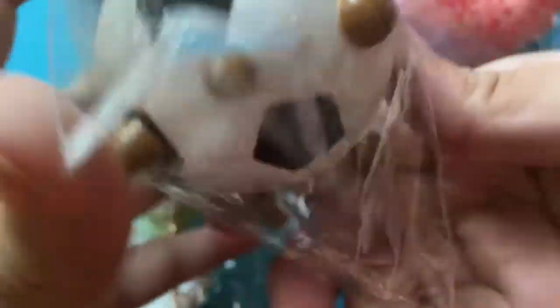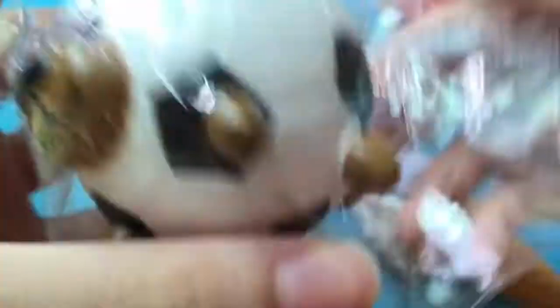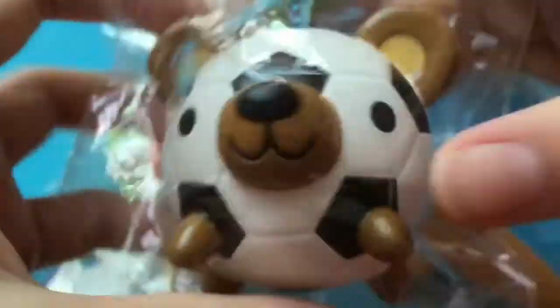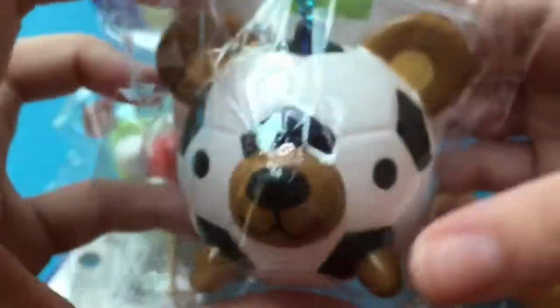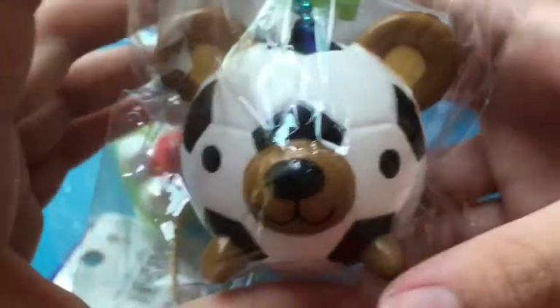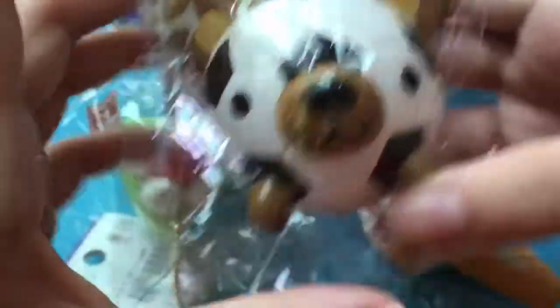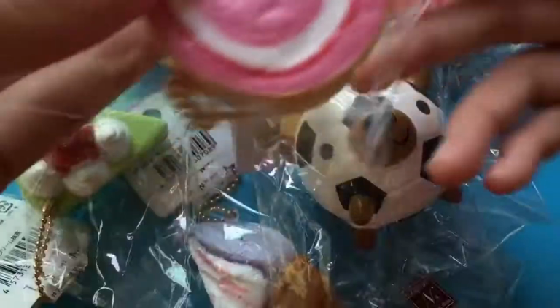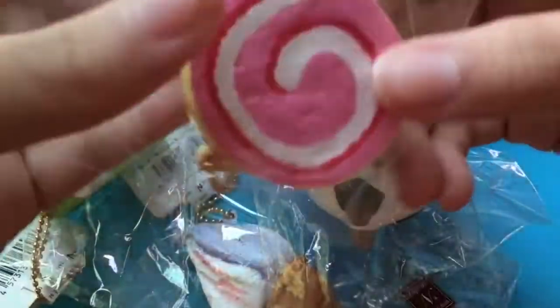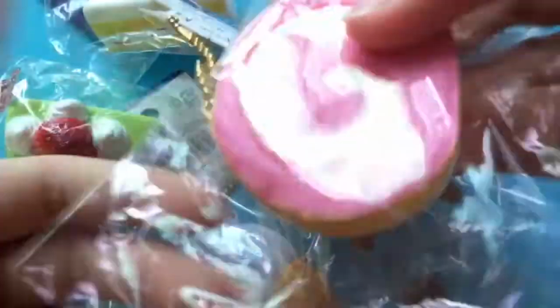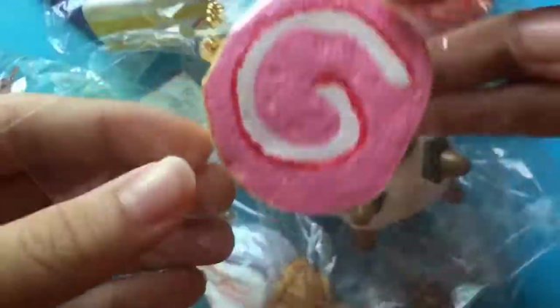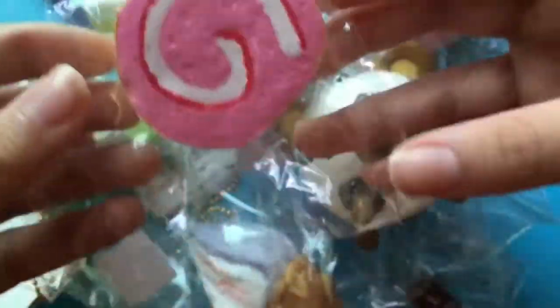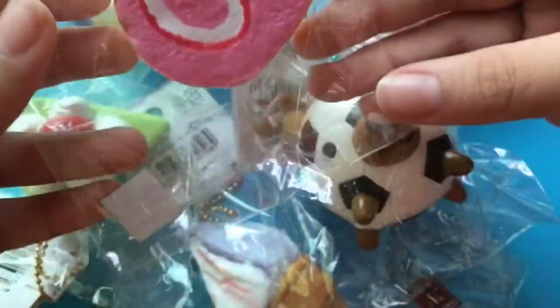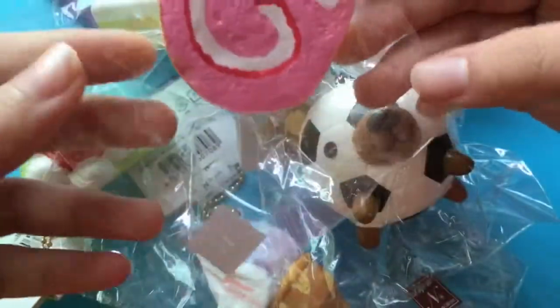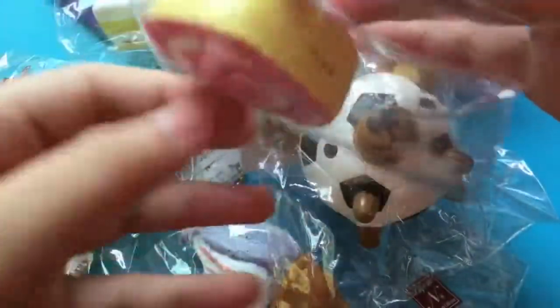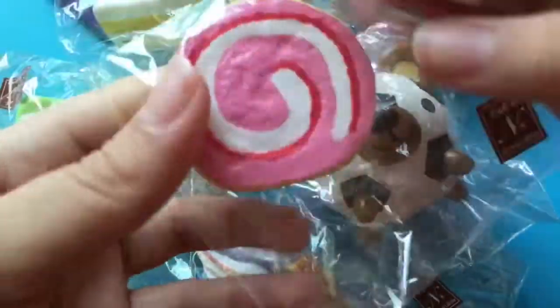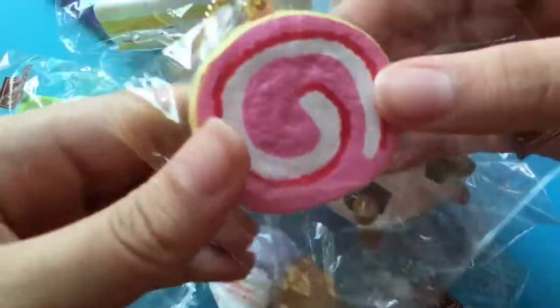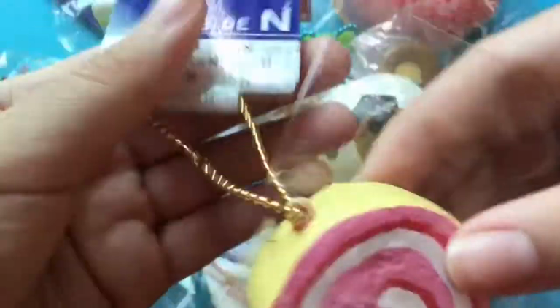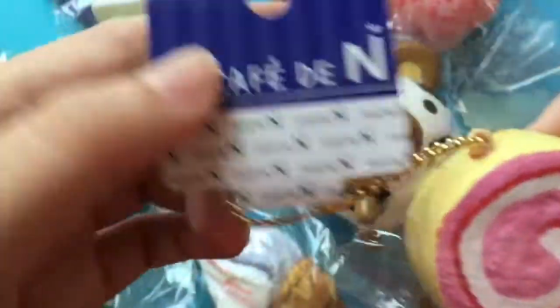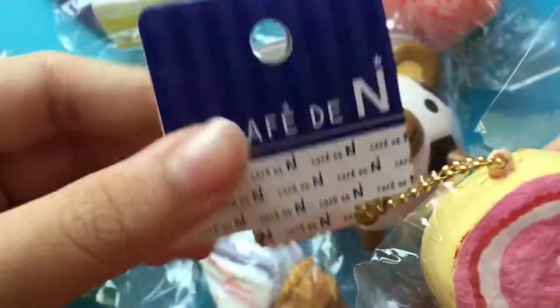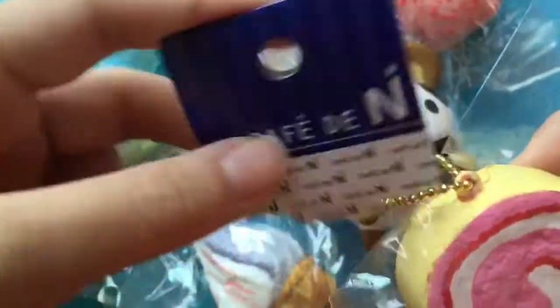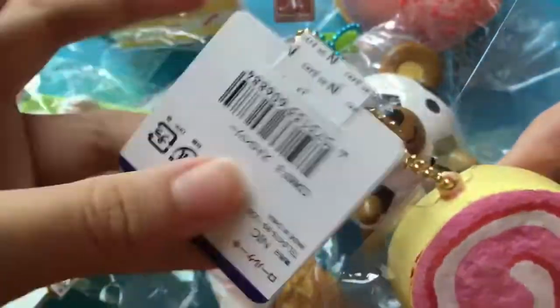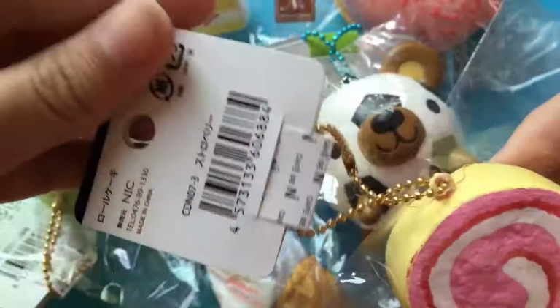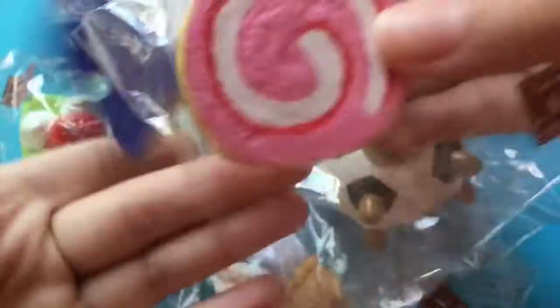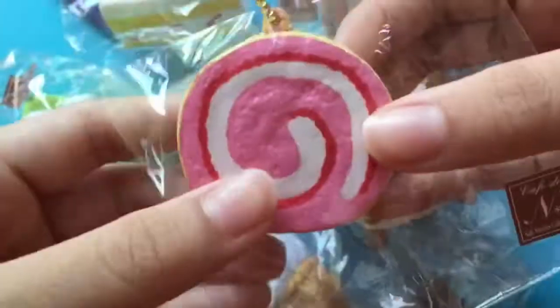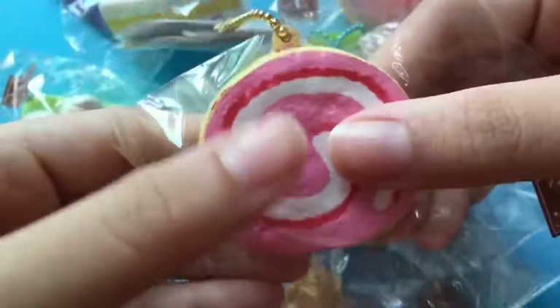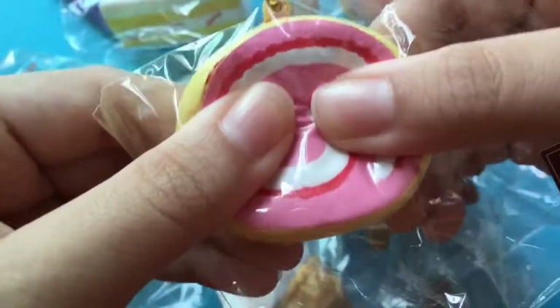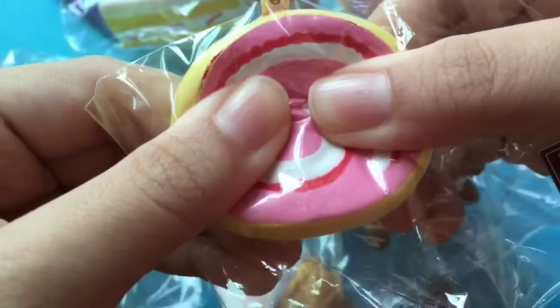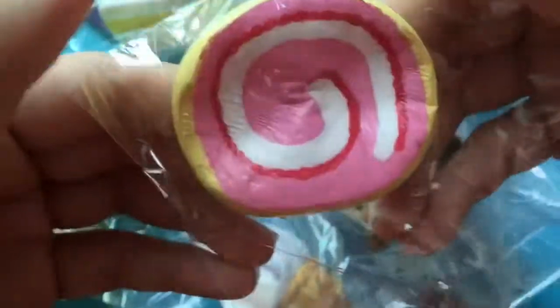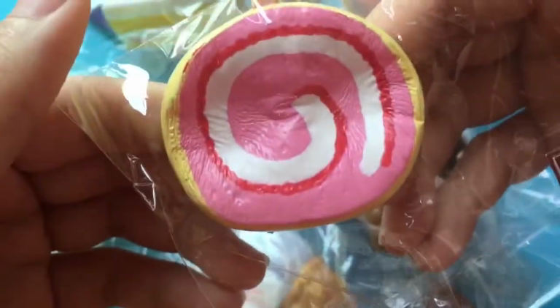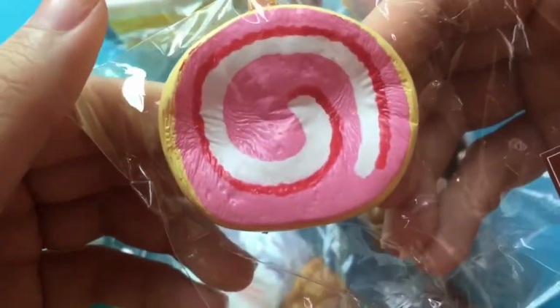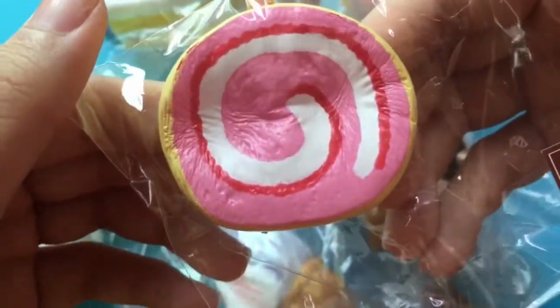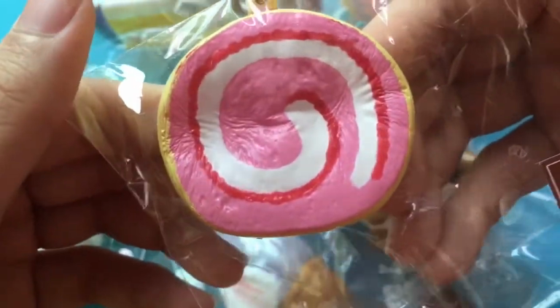This one doesn't have any licensing. I got this Cafe Deanne Kick Roll — here's the tag, and this is the squishy. It's so soft and squishy.